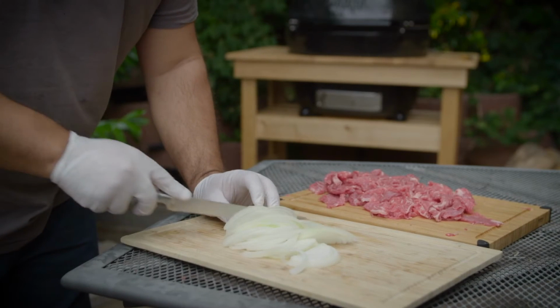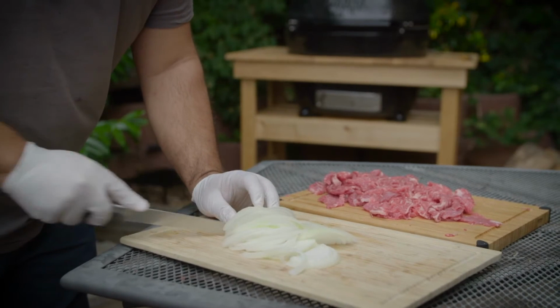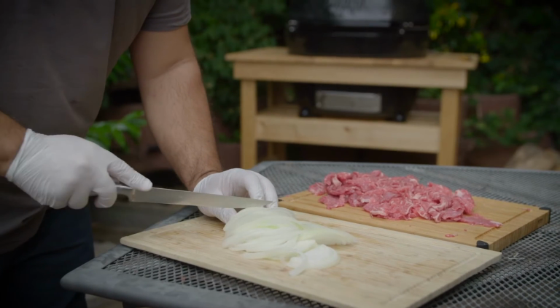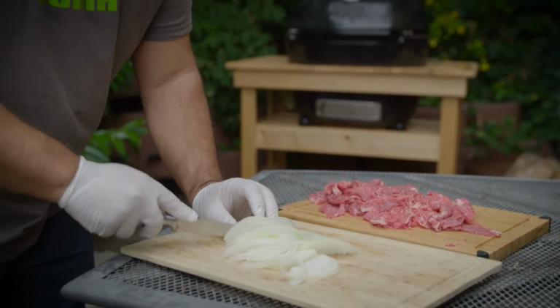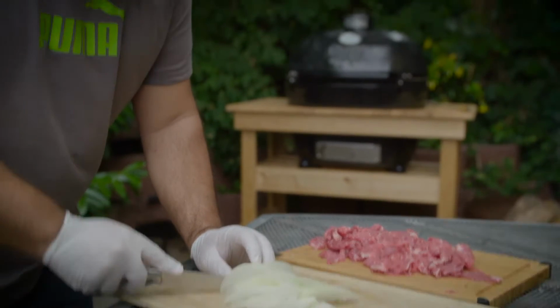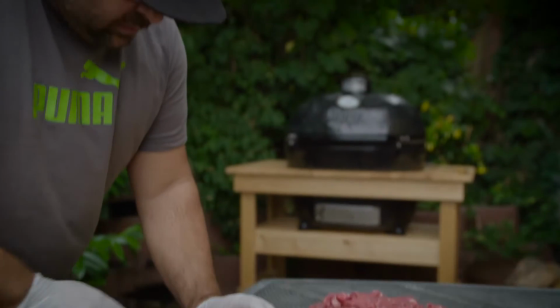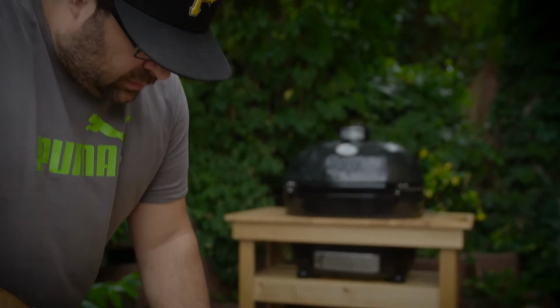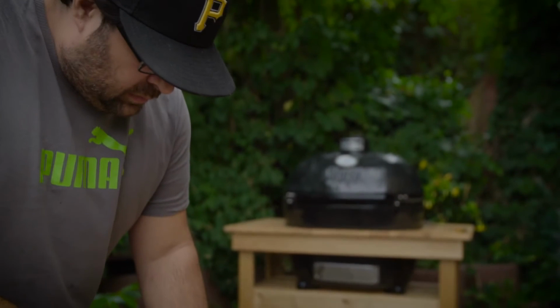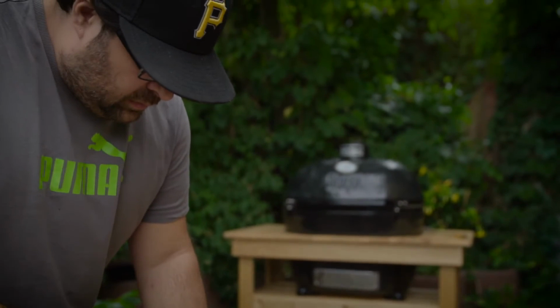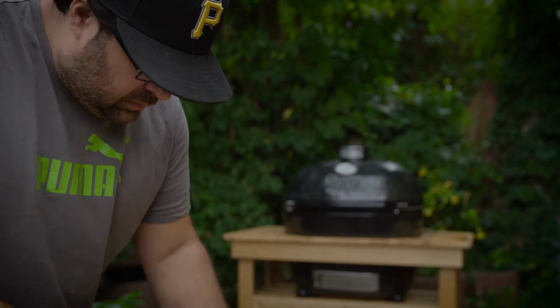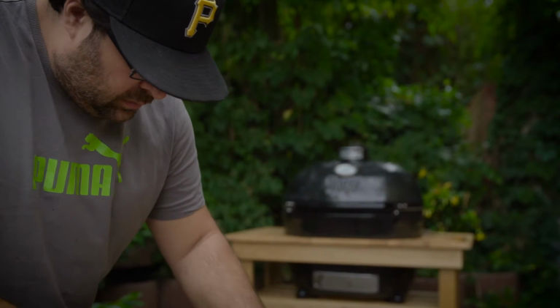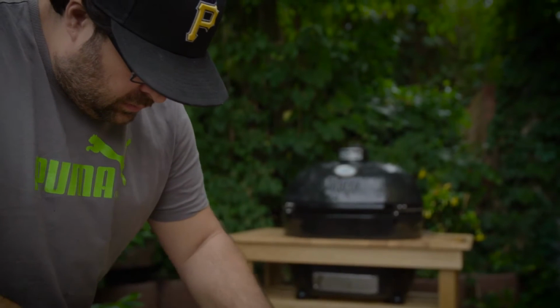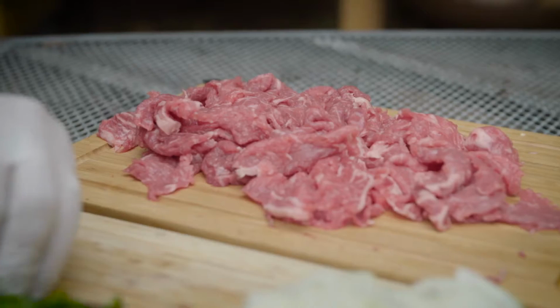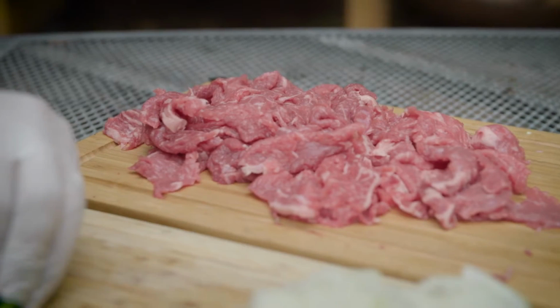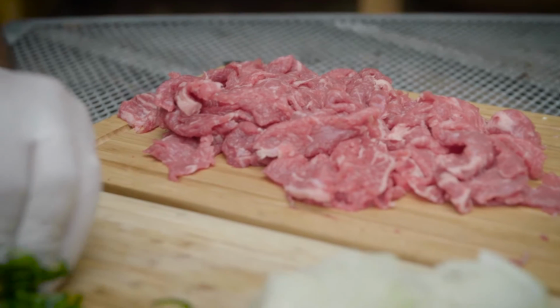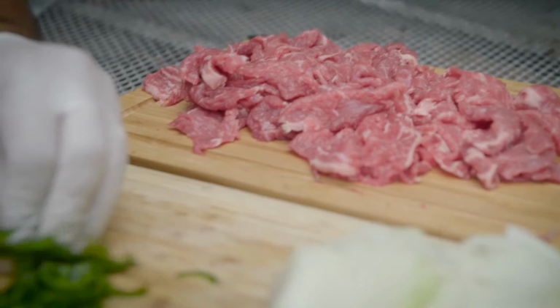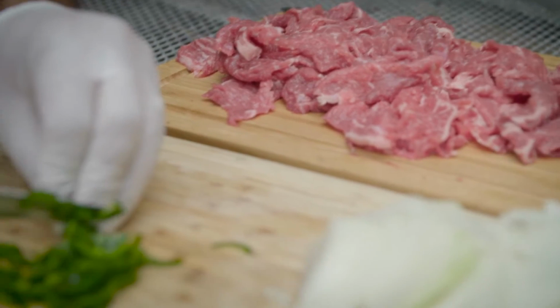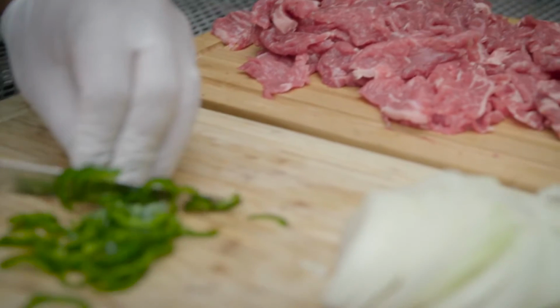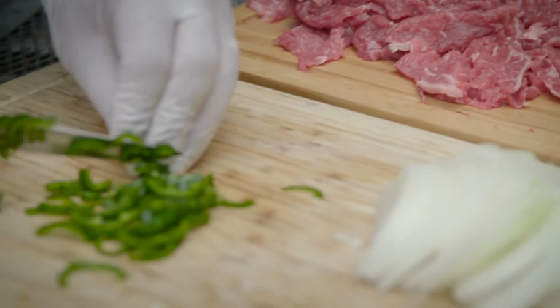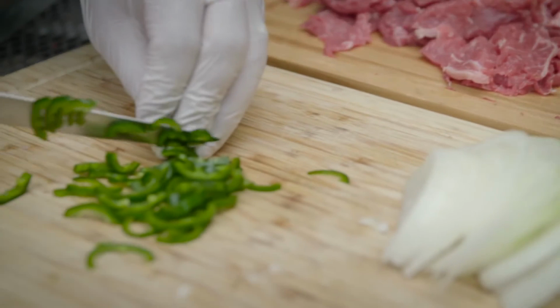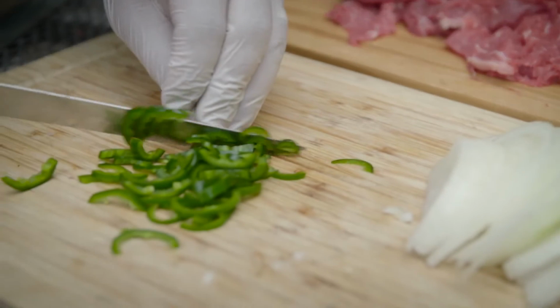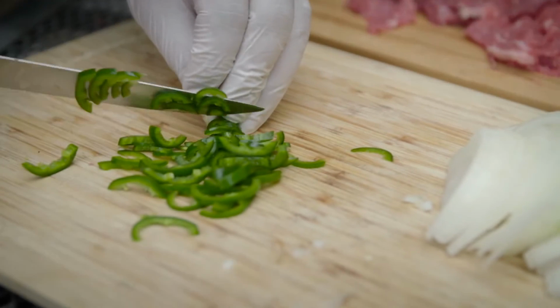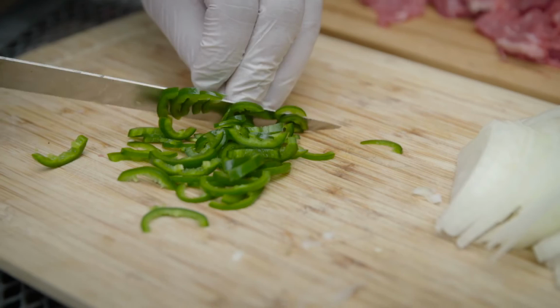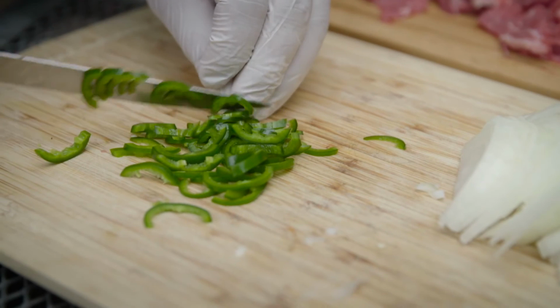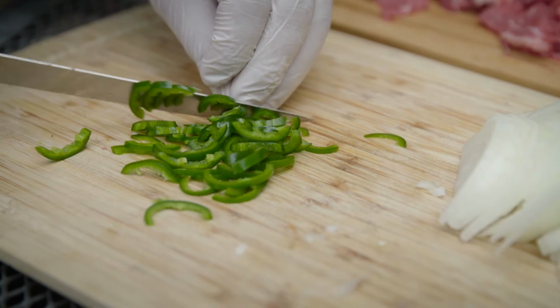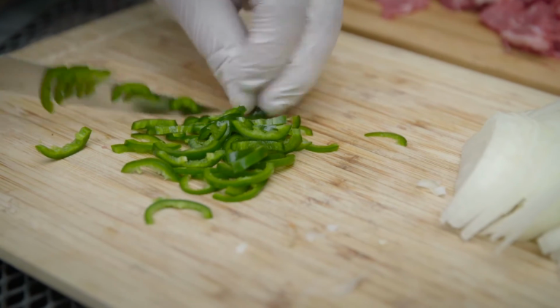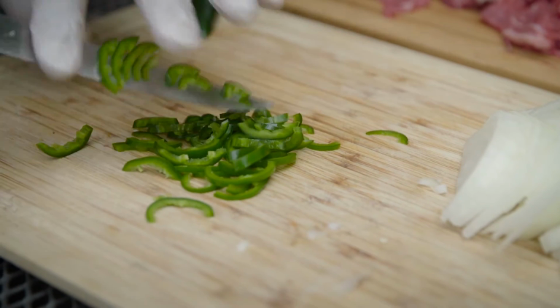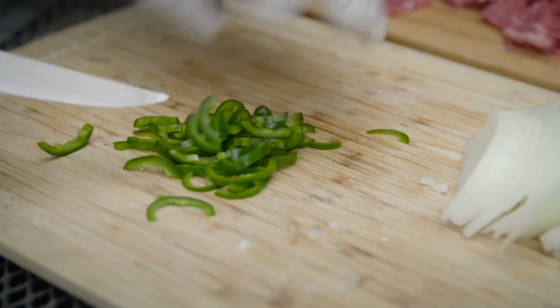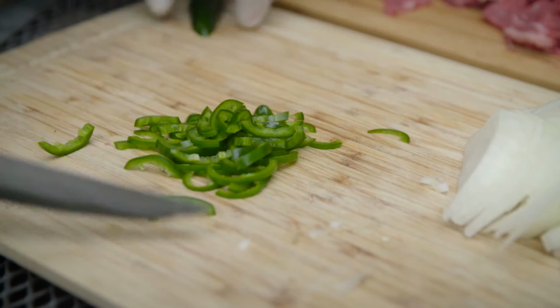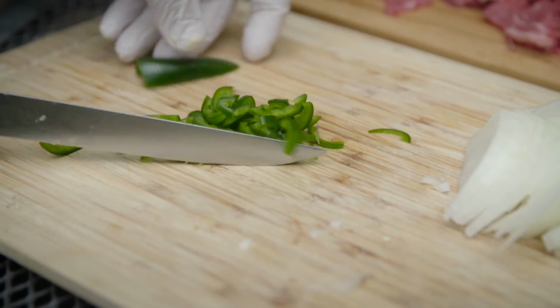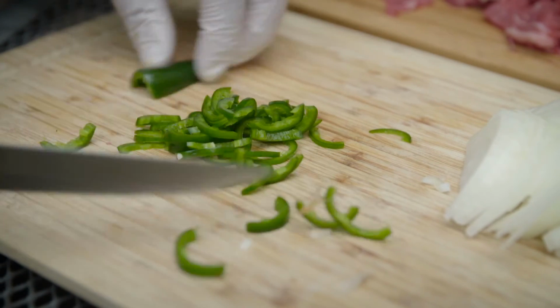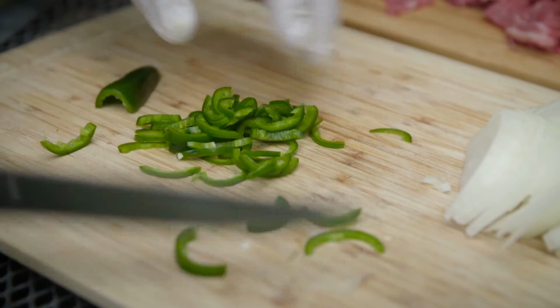Next I prepare the onions and cut the jalapeños into thin slices. I recommend wearing gloves because the chemical in the pepper that makes it hot can be absorbed by skin and cause pain and irritation.